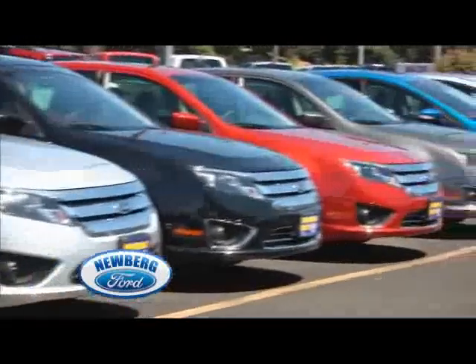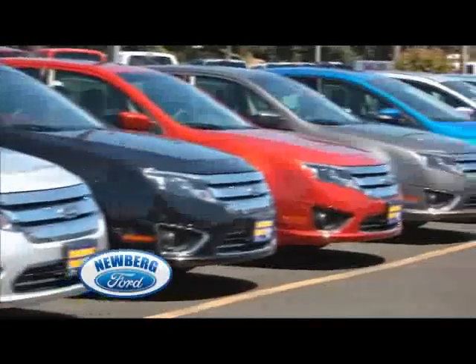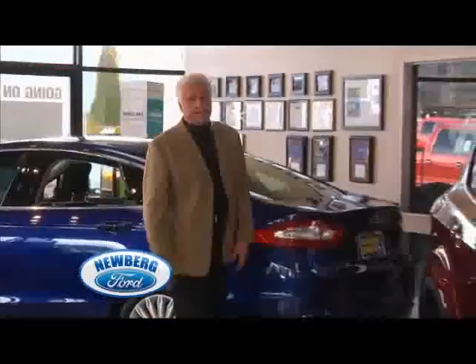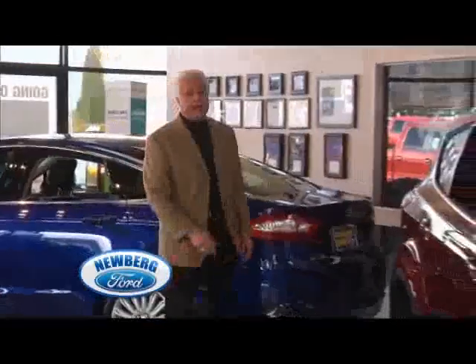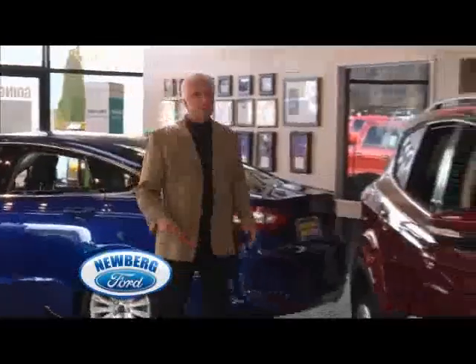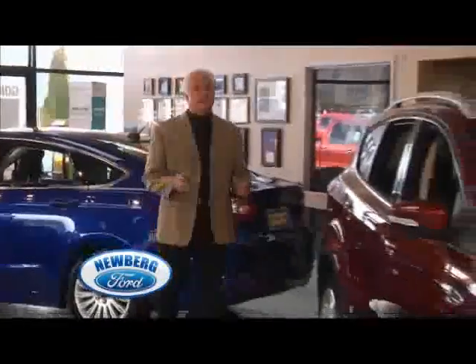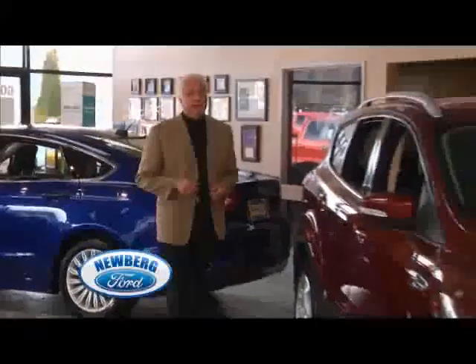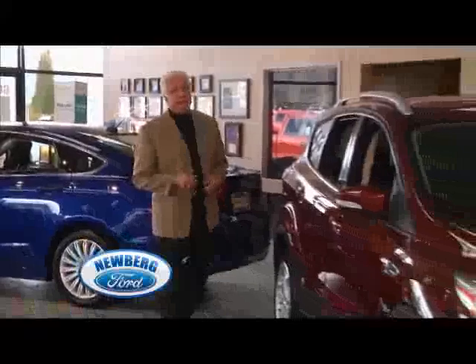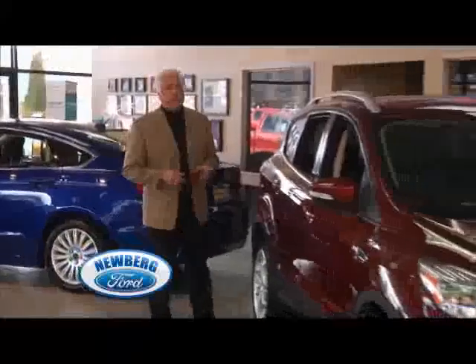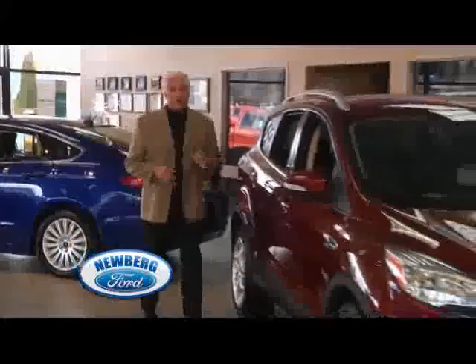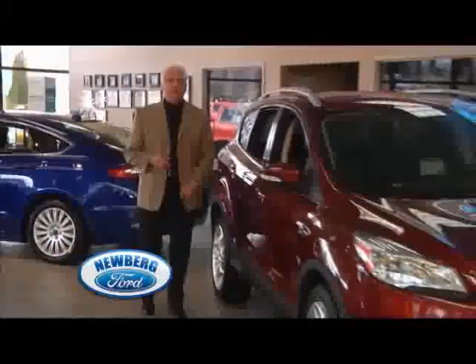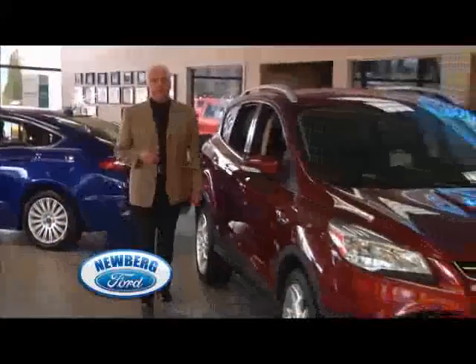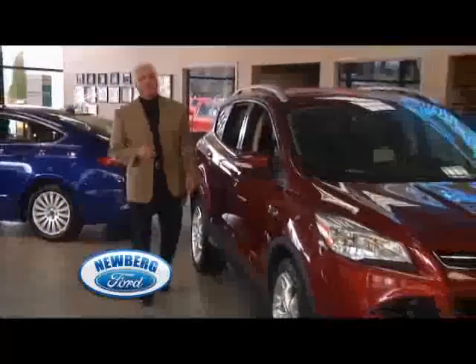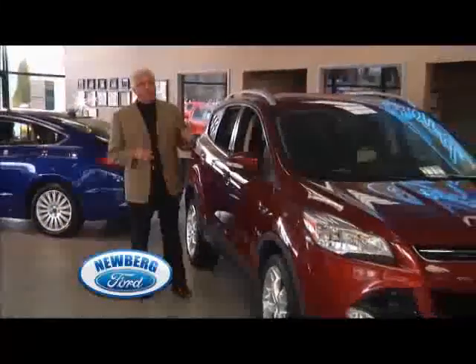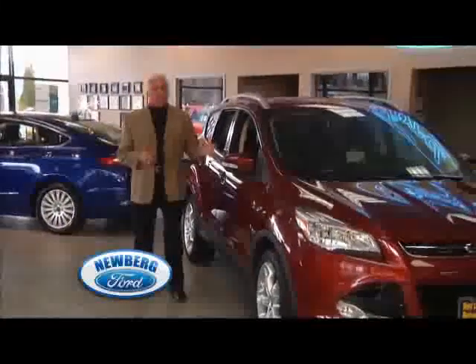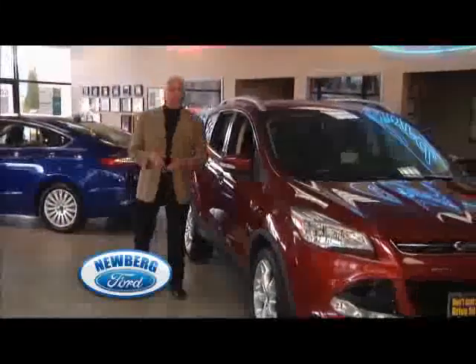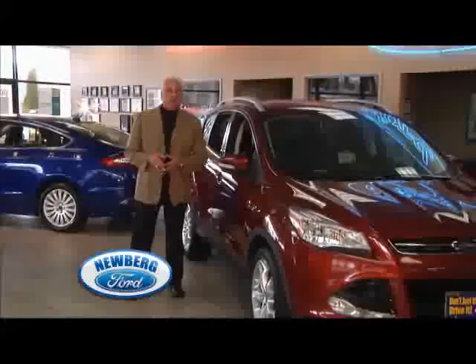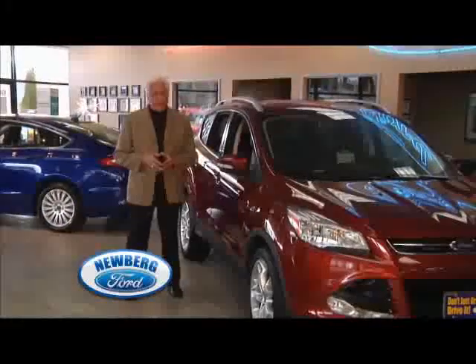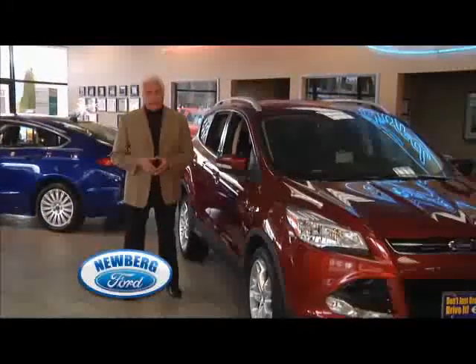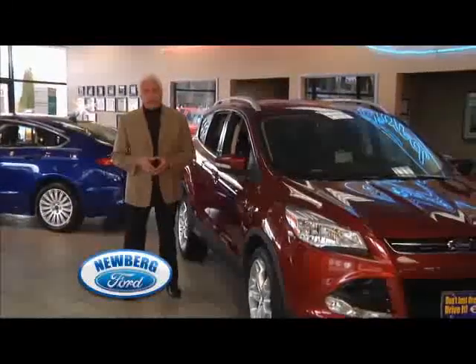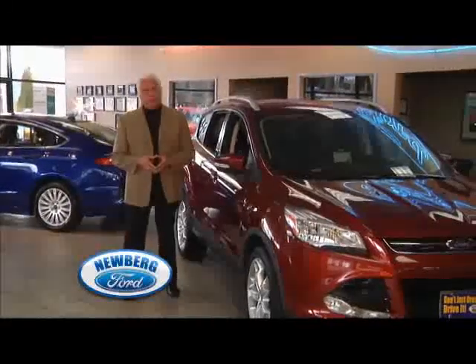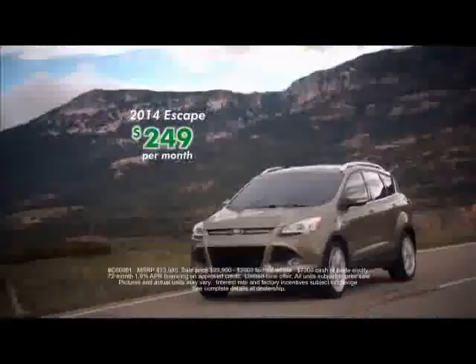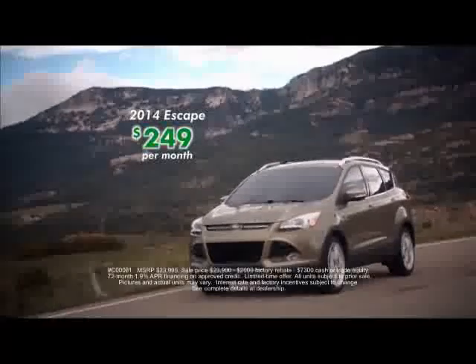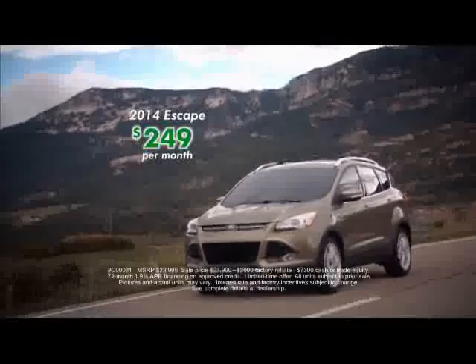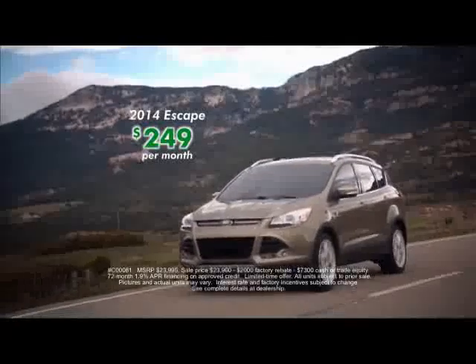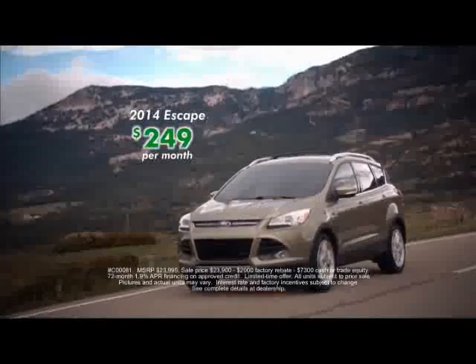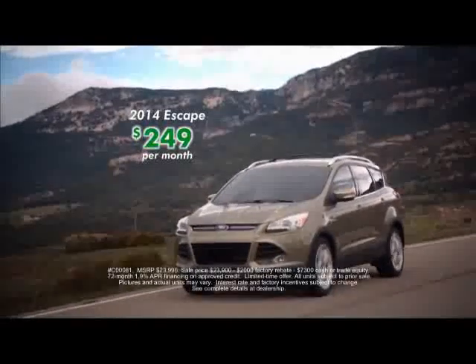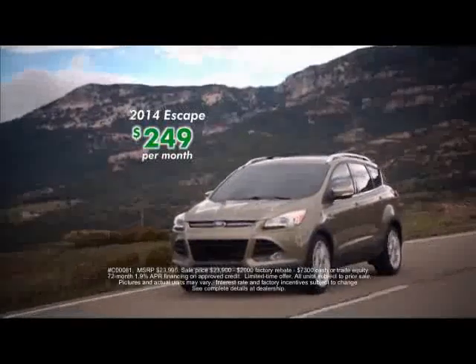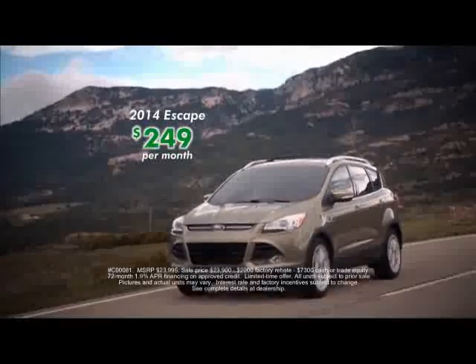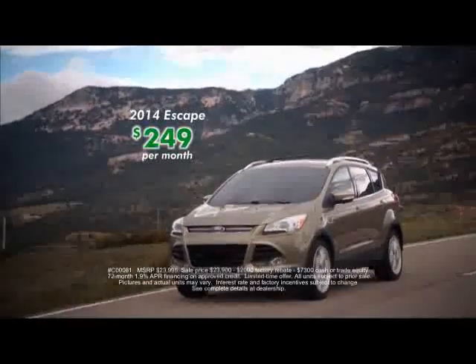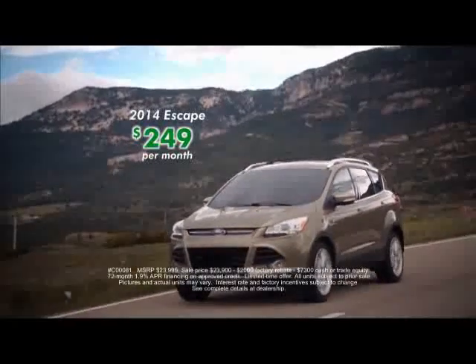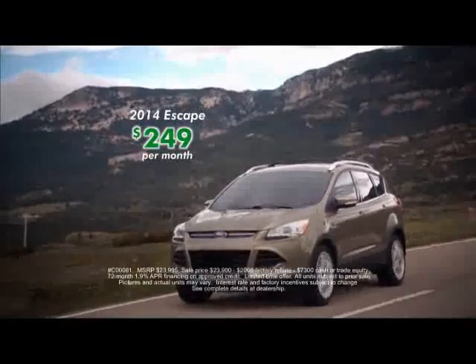It's easy on the eyes and really easy on gas. Those are just two of the reasons why Escape has become one of our best sellers here at Newberg Ford. Right now we're offering 2014 Escapes for just $249 a month.